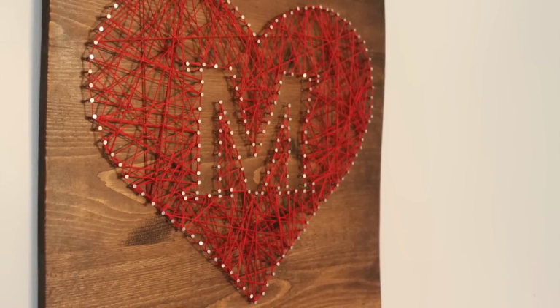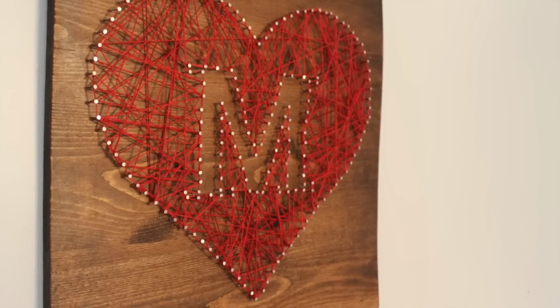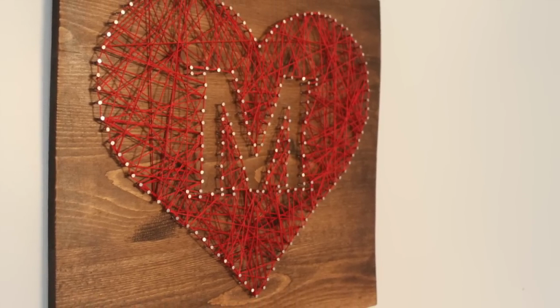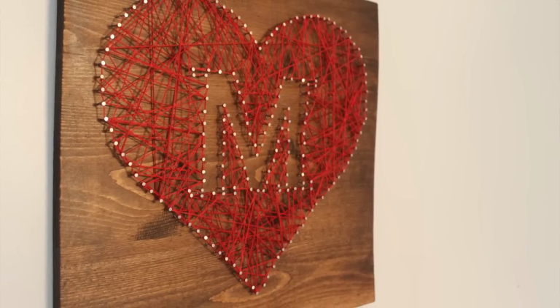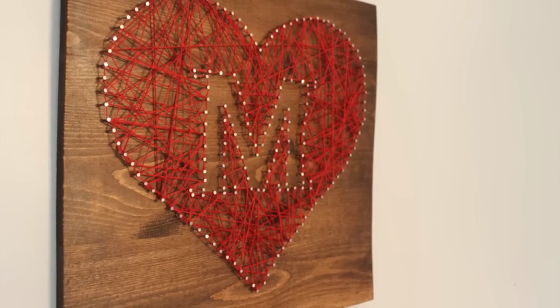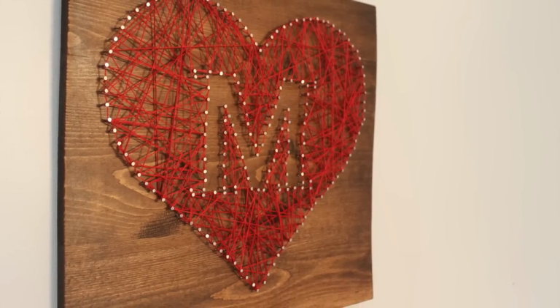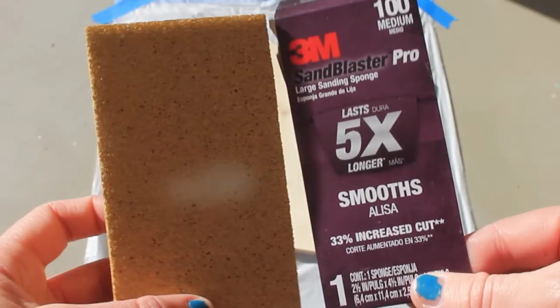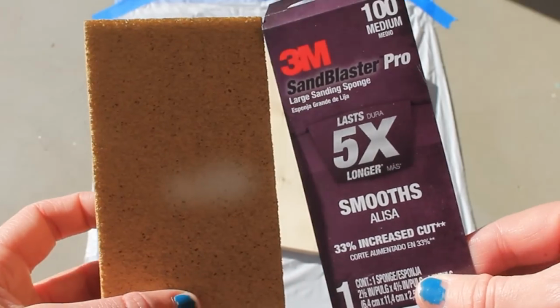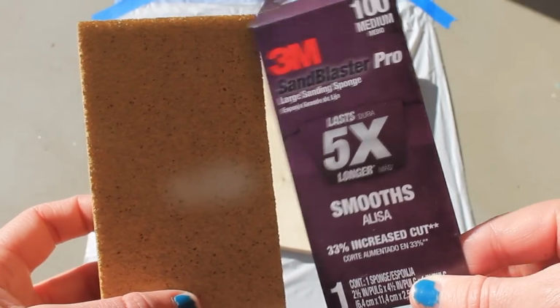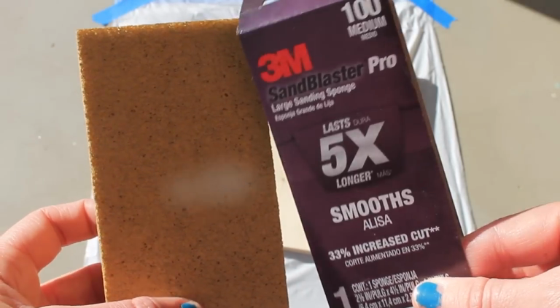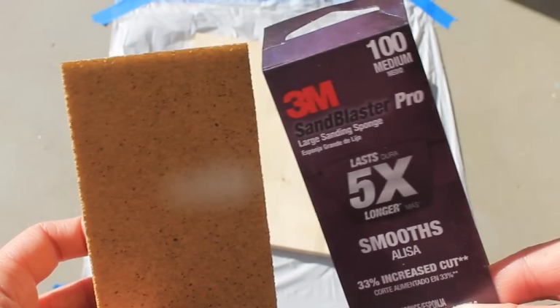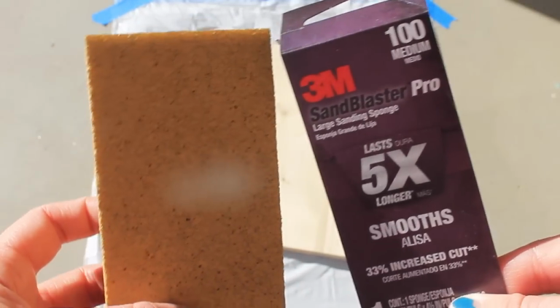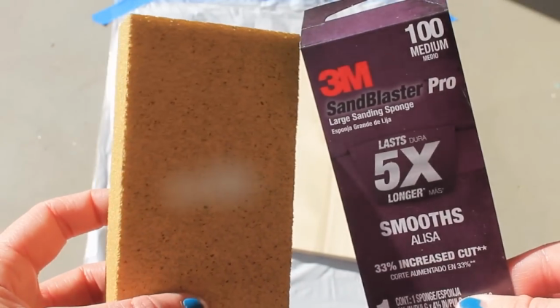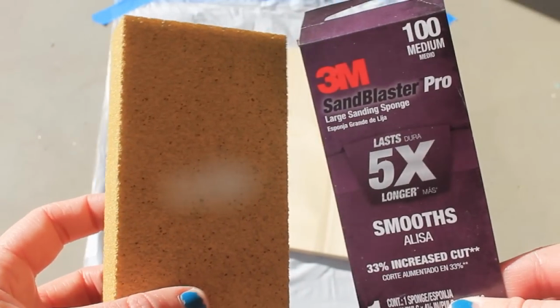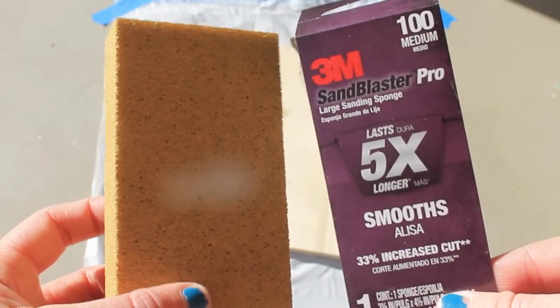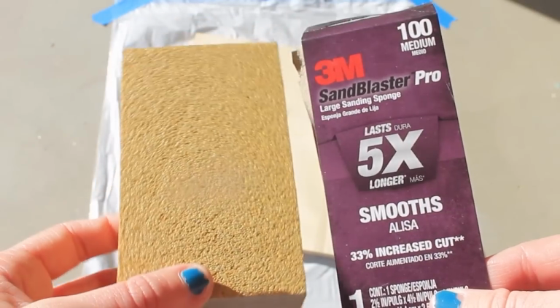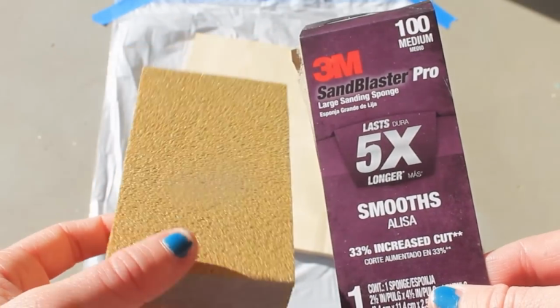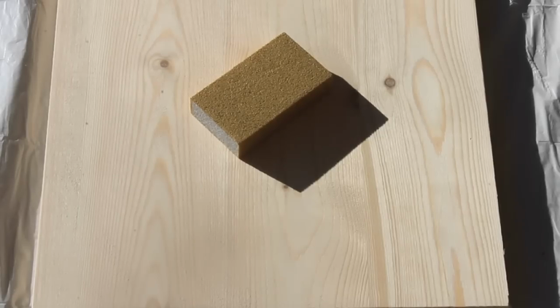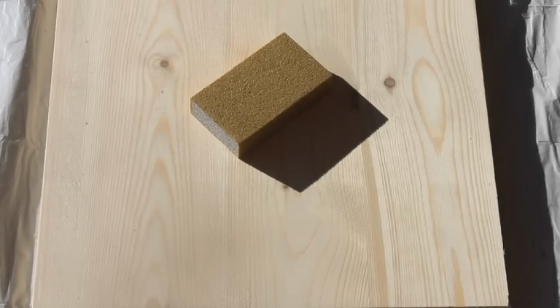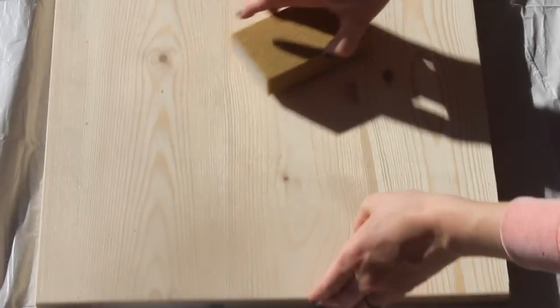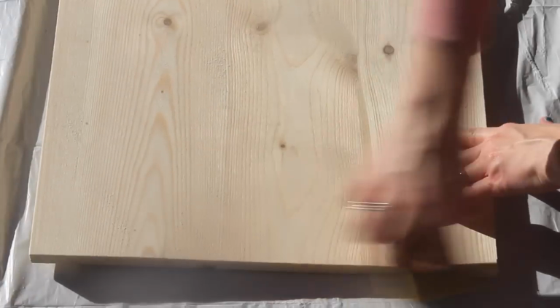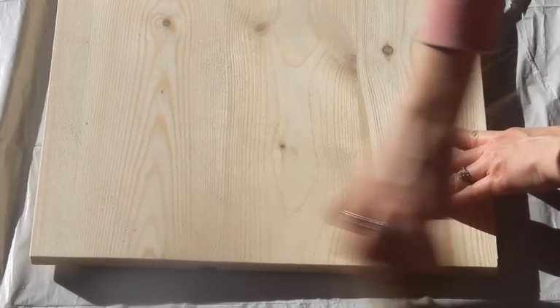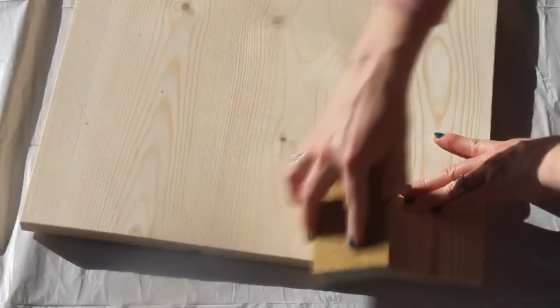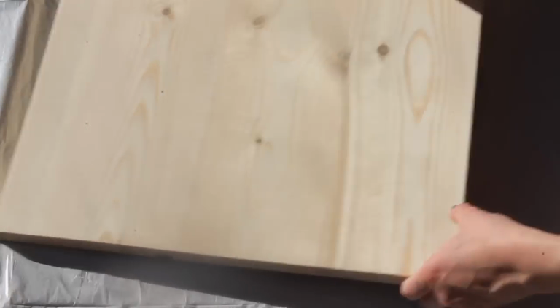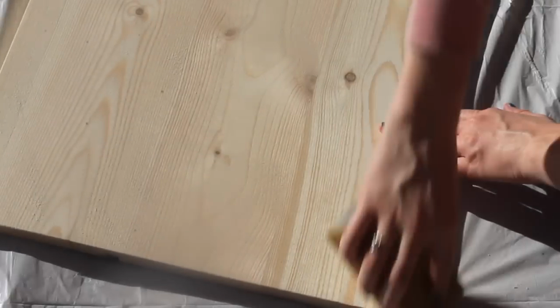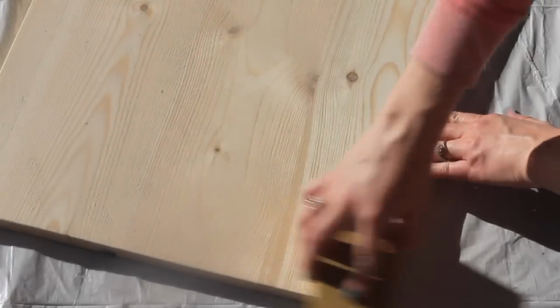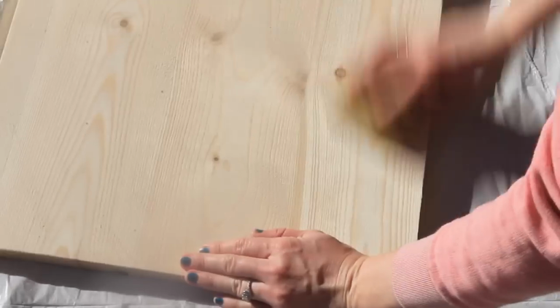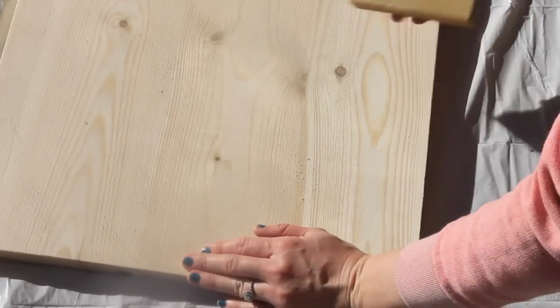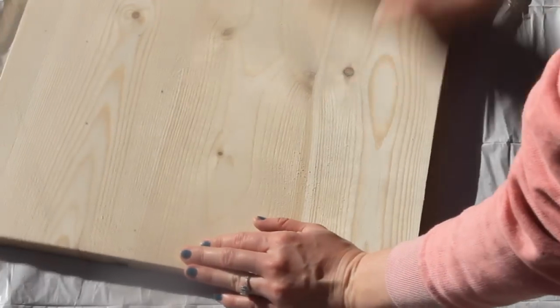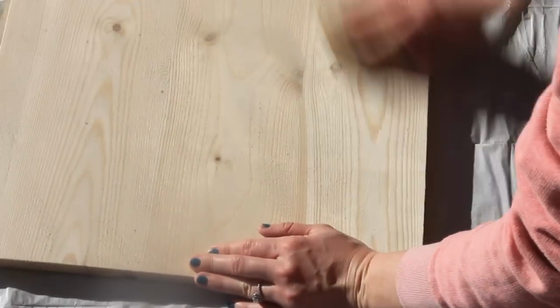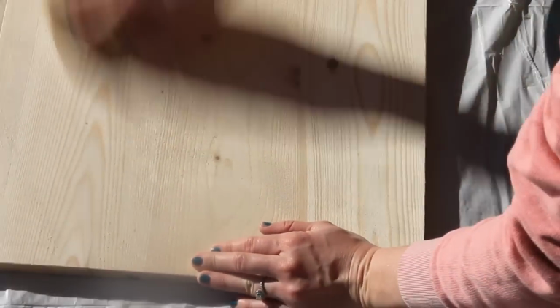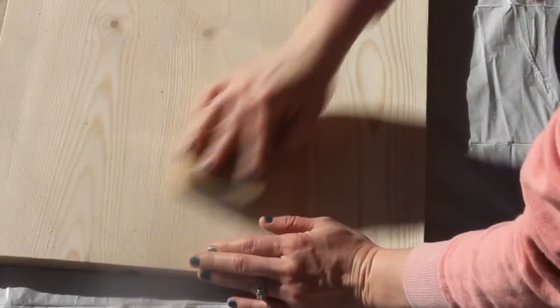To start off, I went to Lowe's and had them cut me a 16 by 16 square piece of wood. I sanded the wood with a large sanding sponge to smooth the surface and sides in preparation for staining.